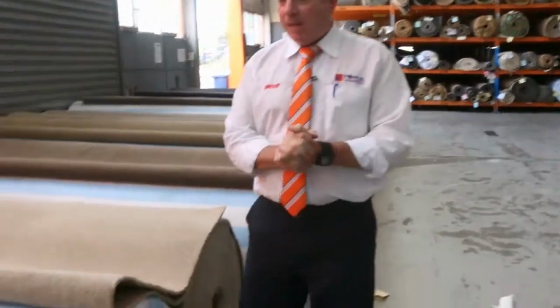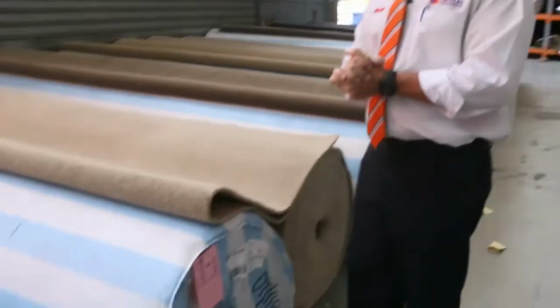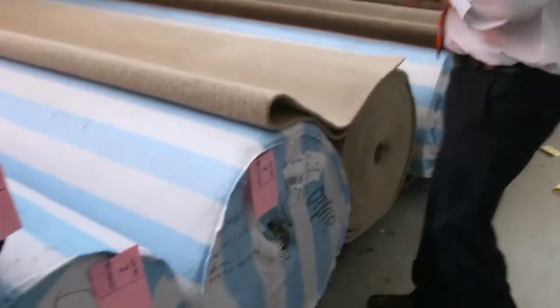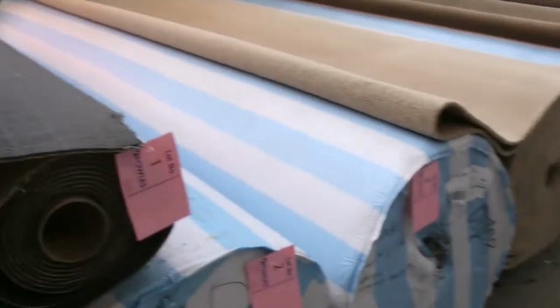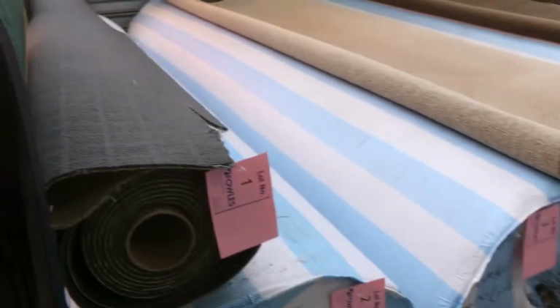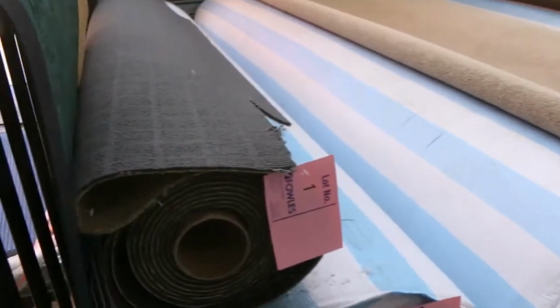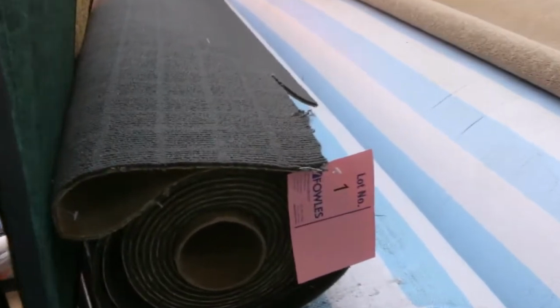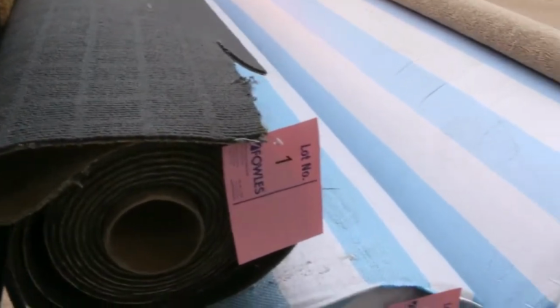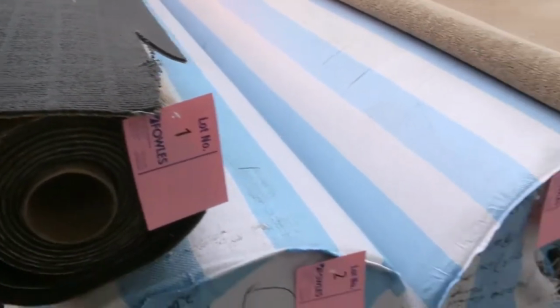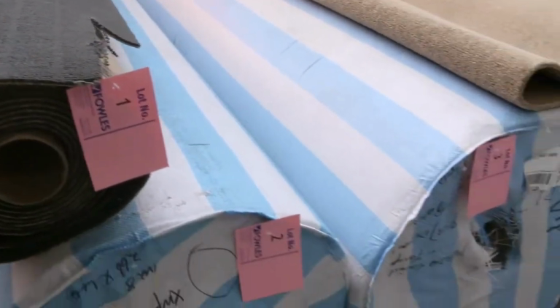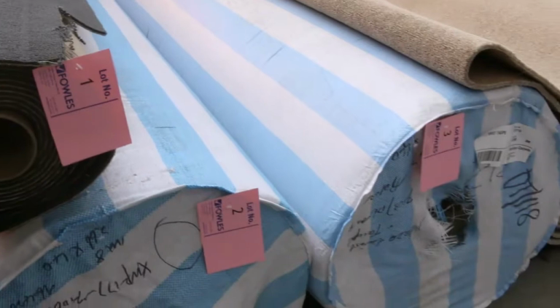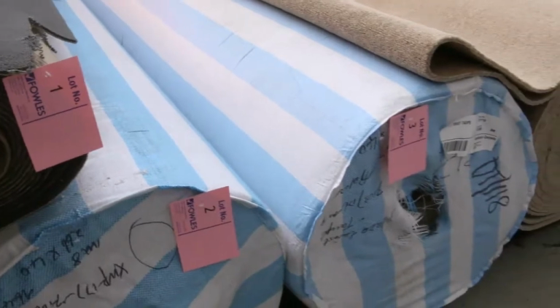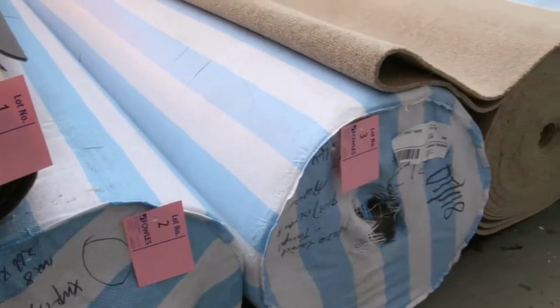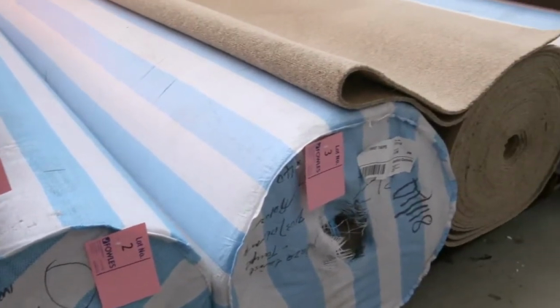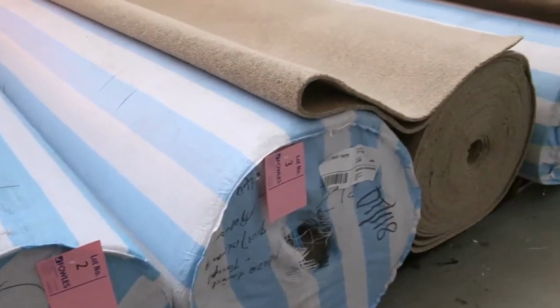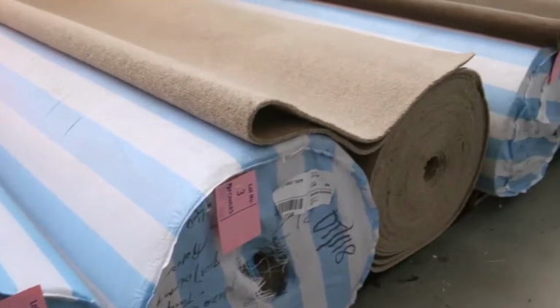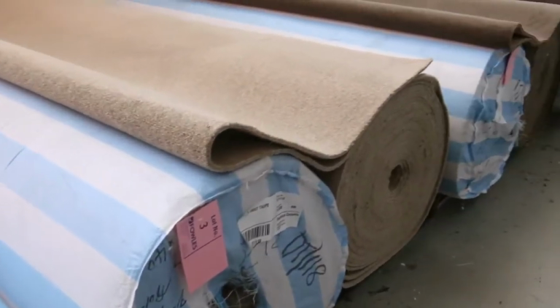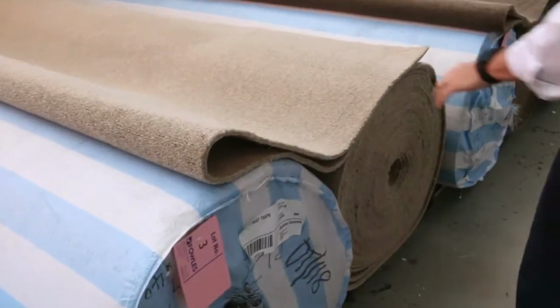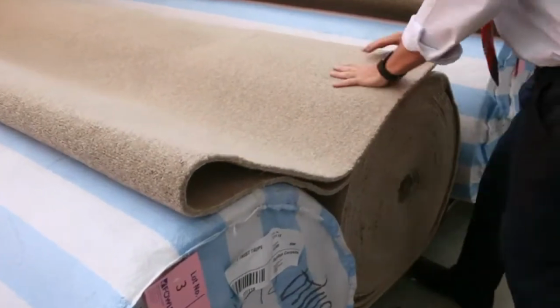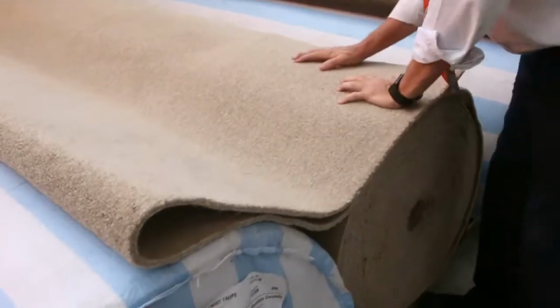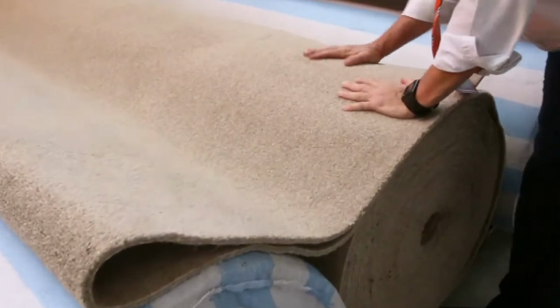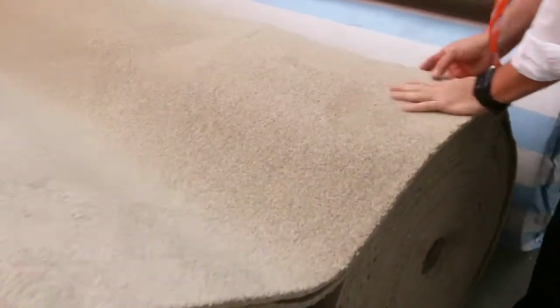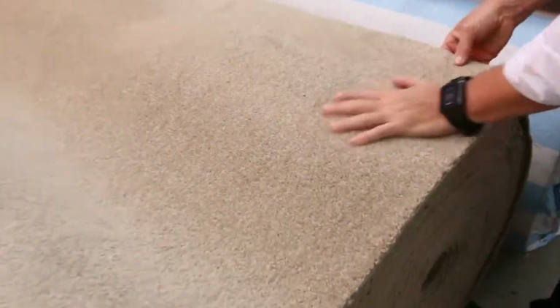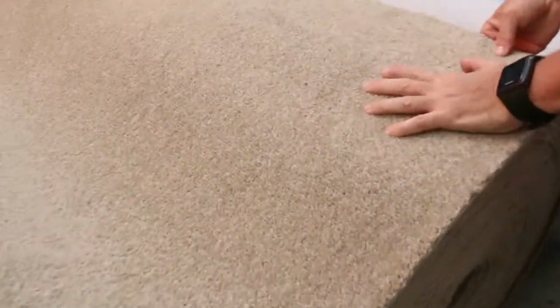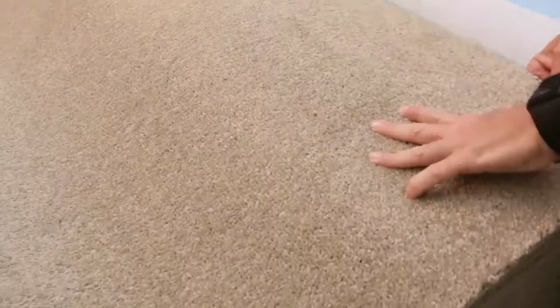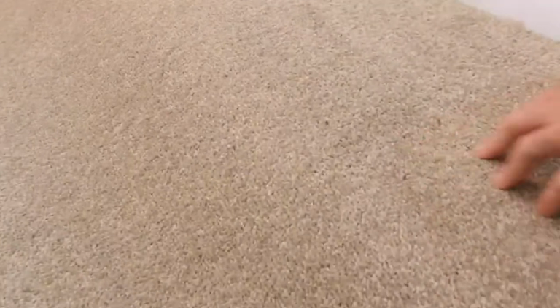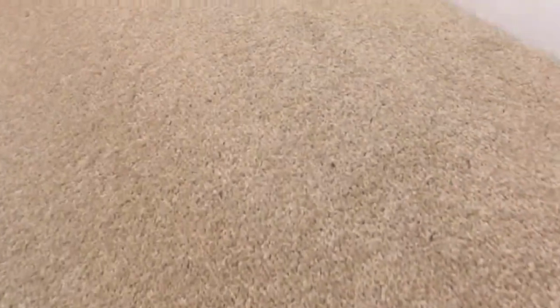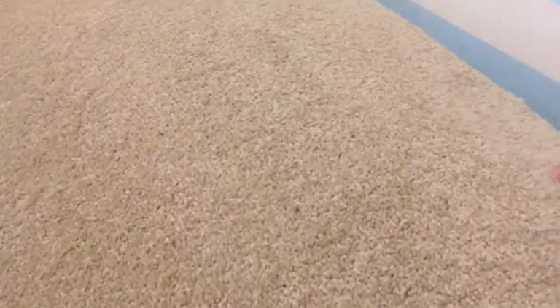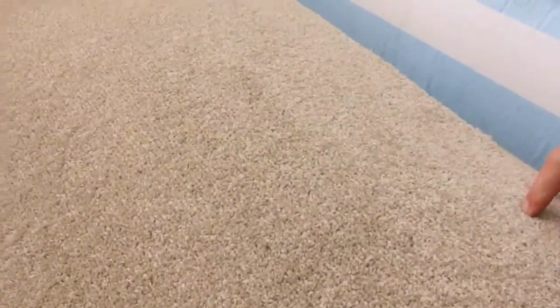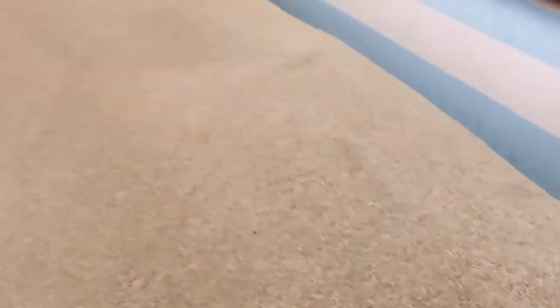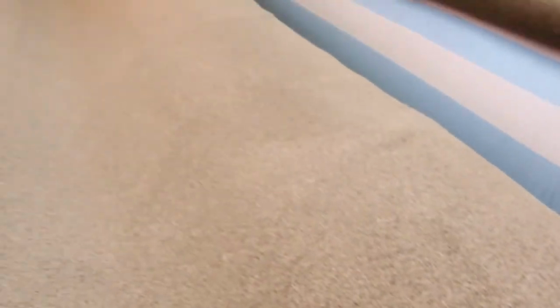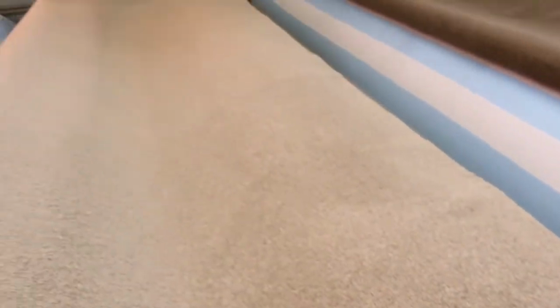Have a look at these nice big beautiful rolls that have come in for auction. Tomorrow we've got some great colours to get through. It's a really nice little tight twist pile and a good range of colours. Most of these rolls are 40 metre rolls.